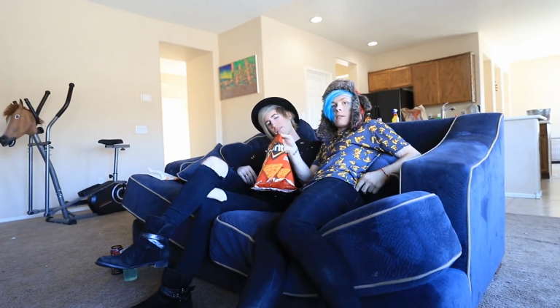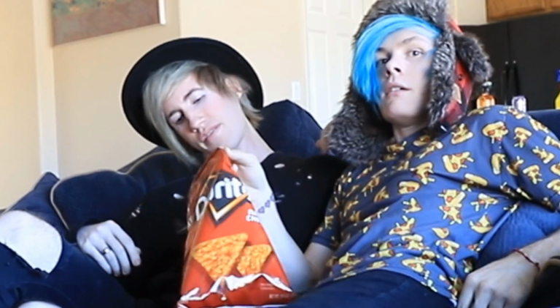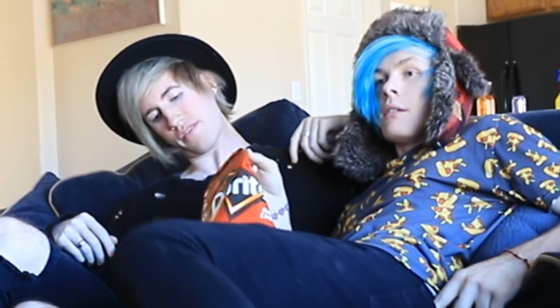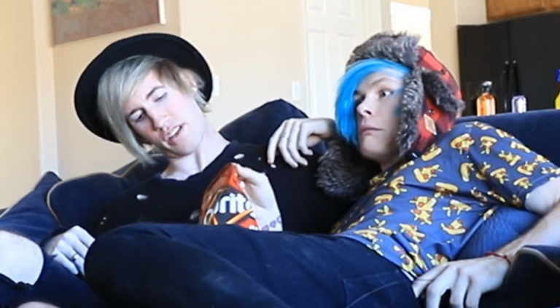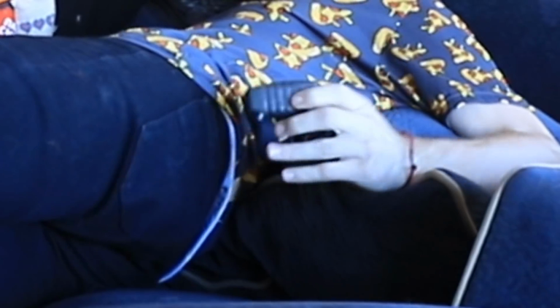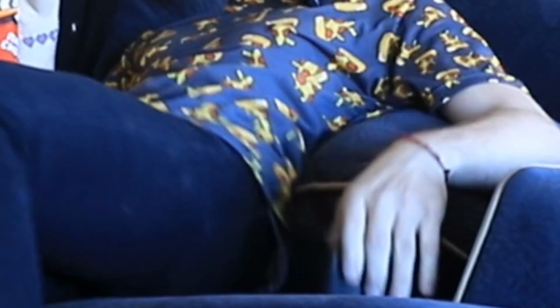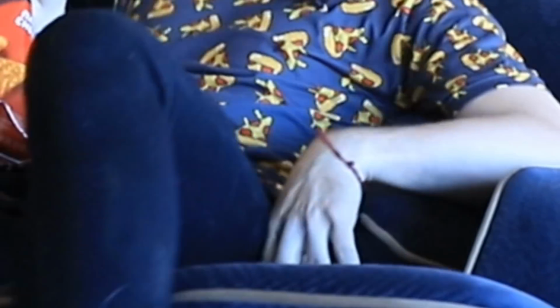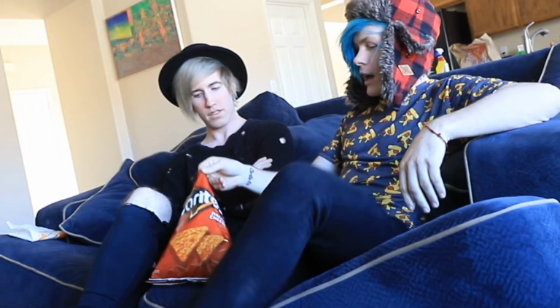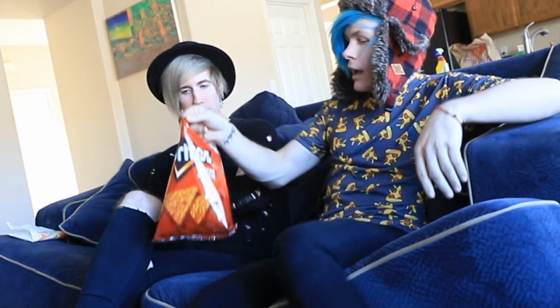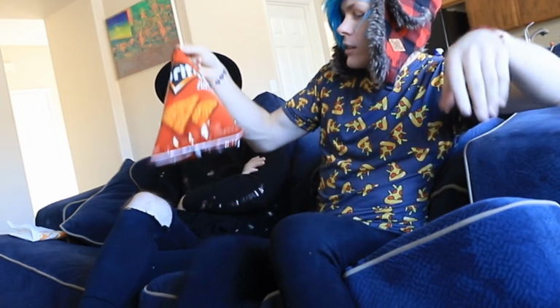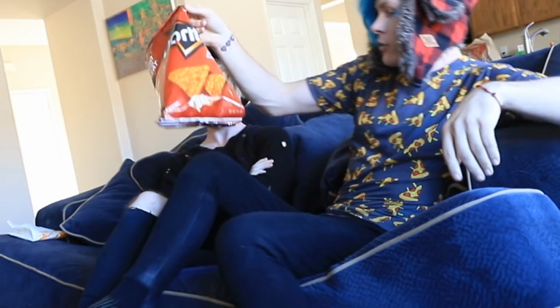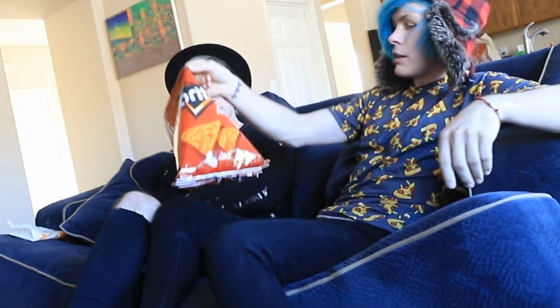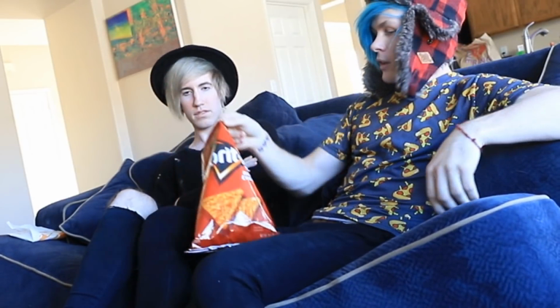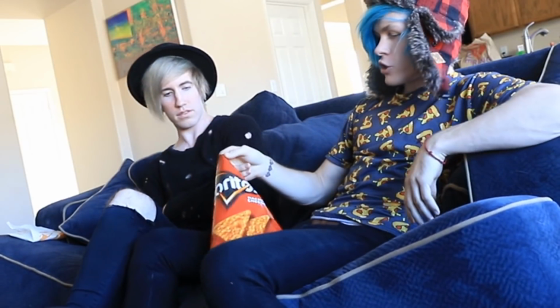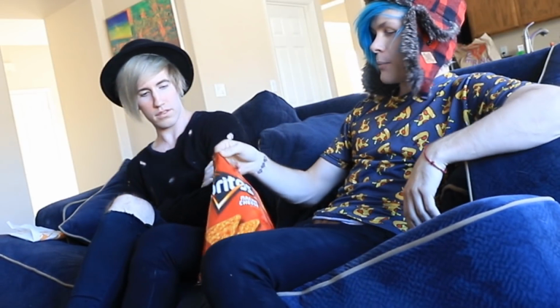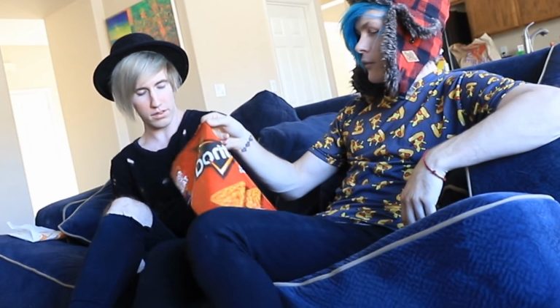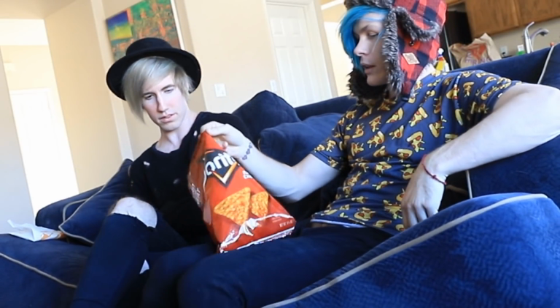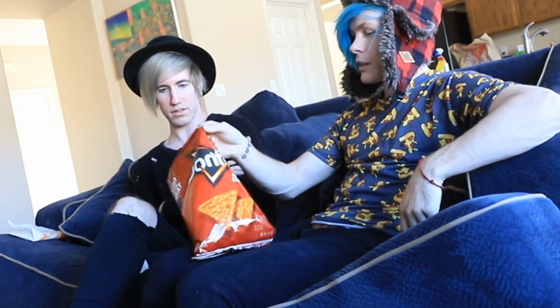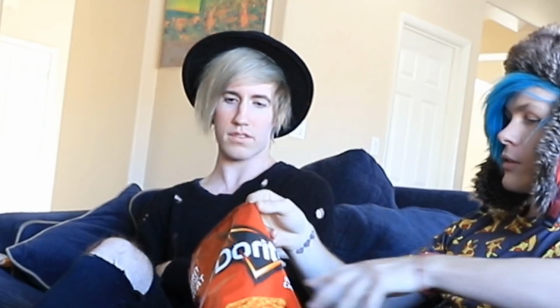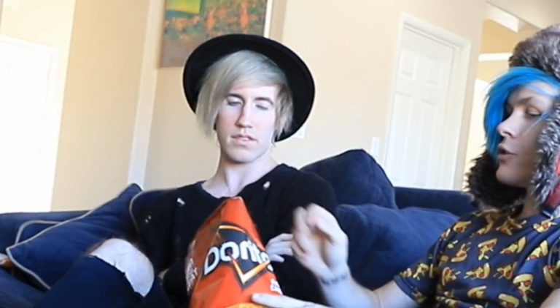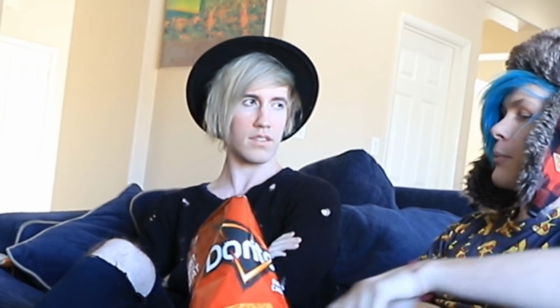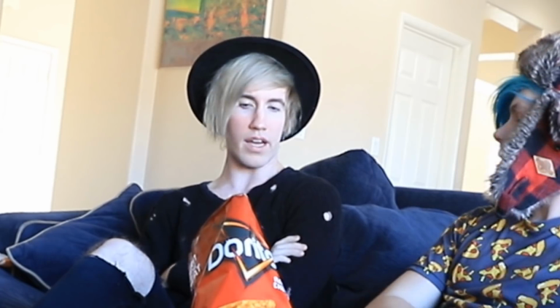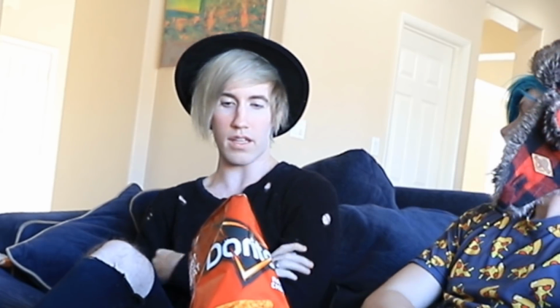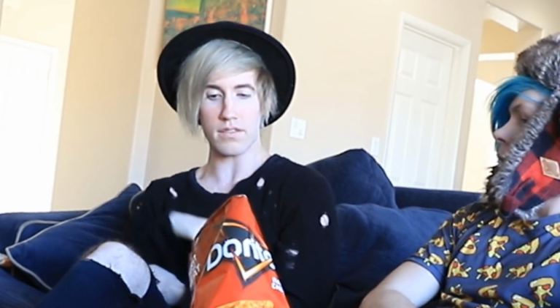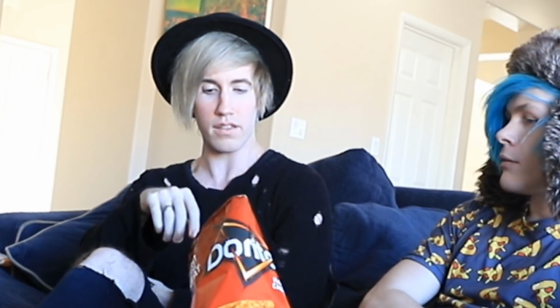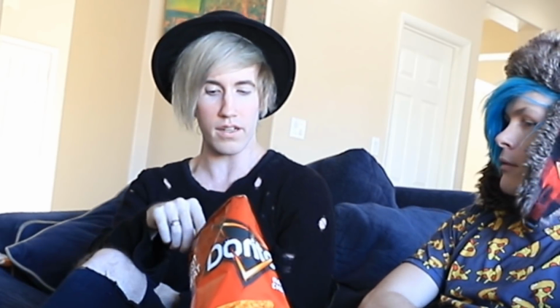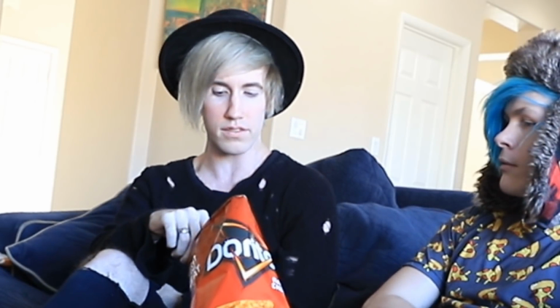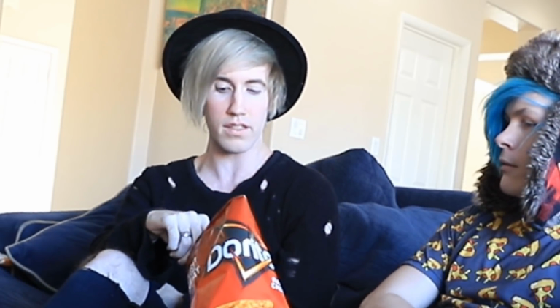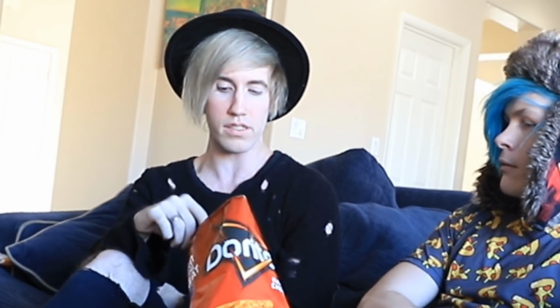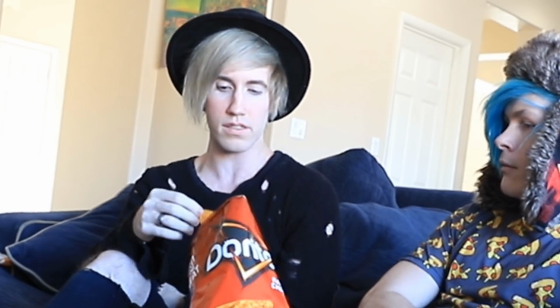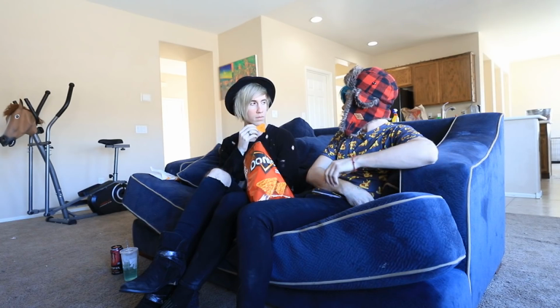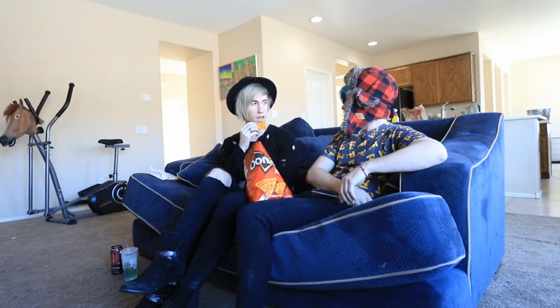Just chilling. I got these chips if you want some. Yeah, they look delicious. Sure, why not?